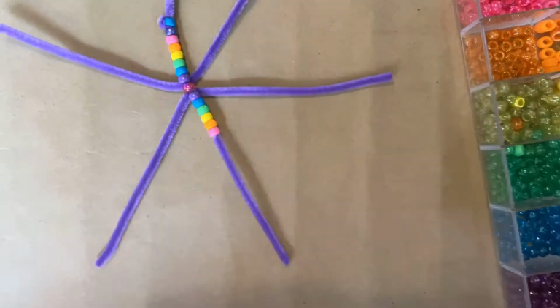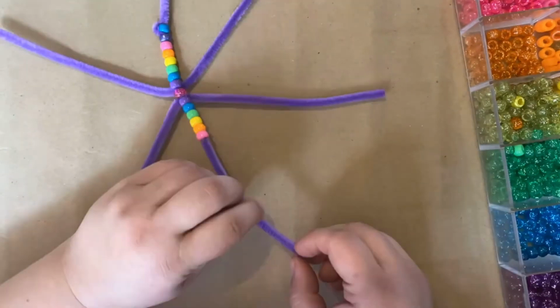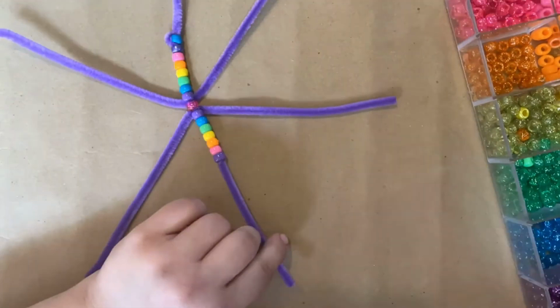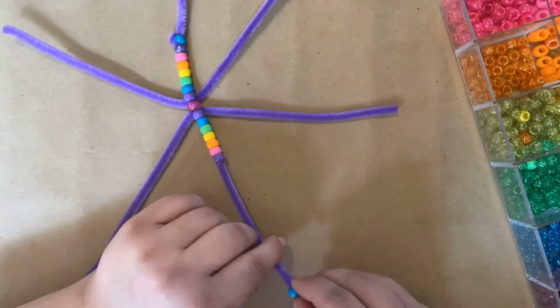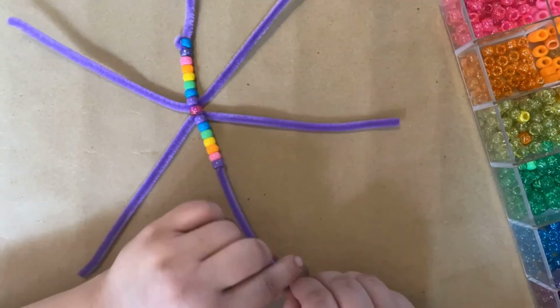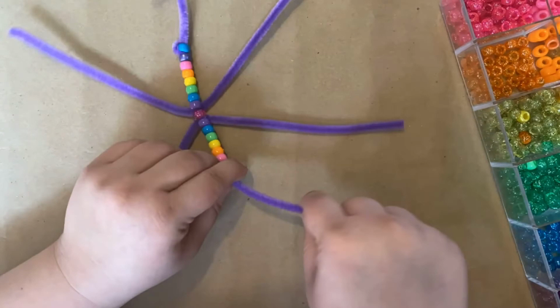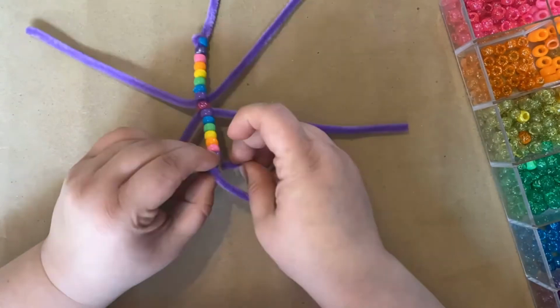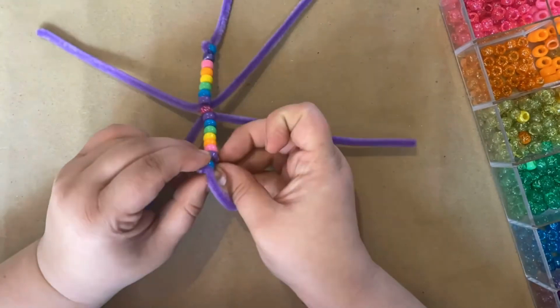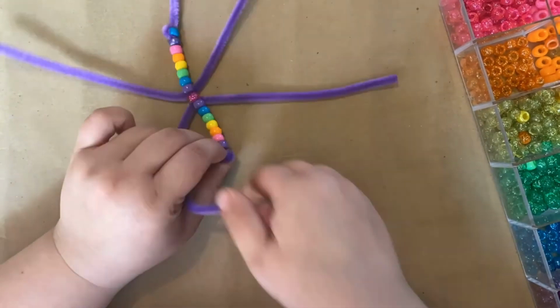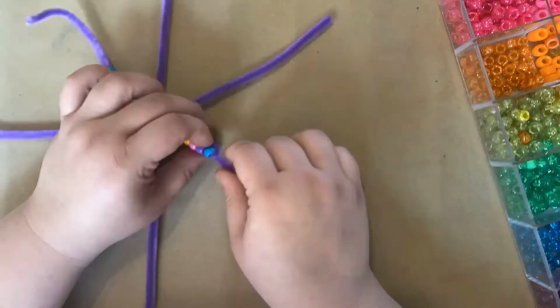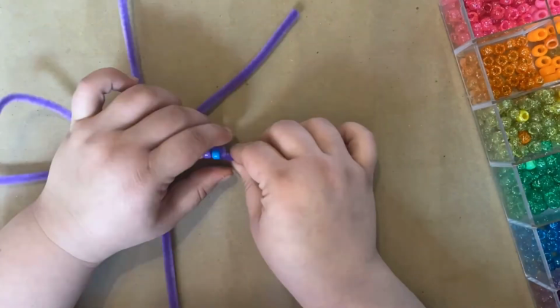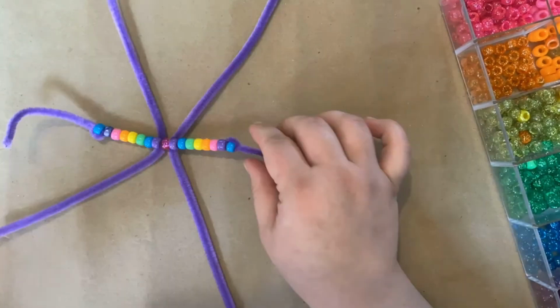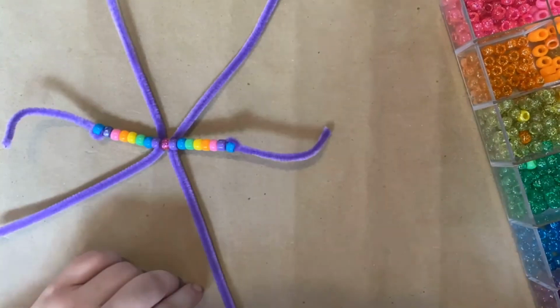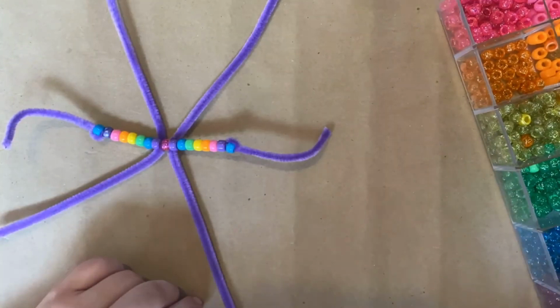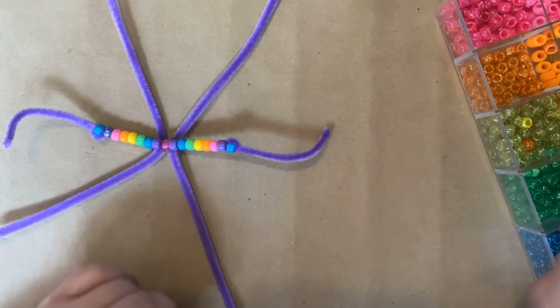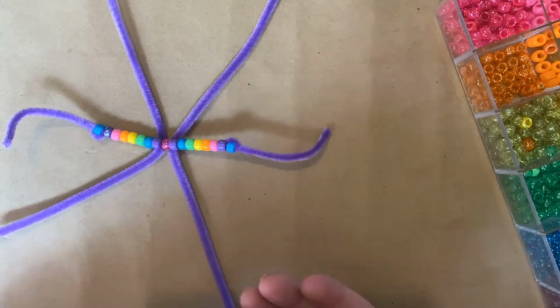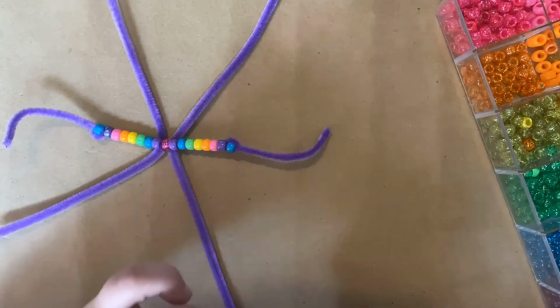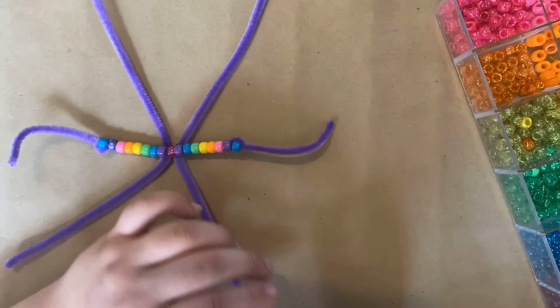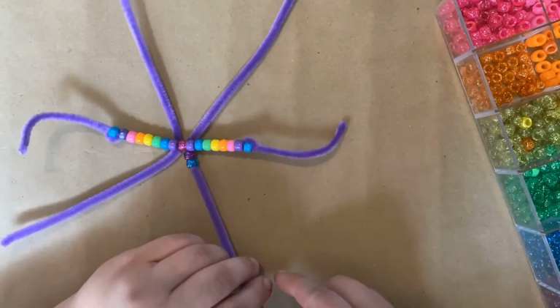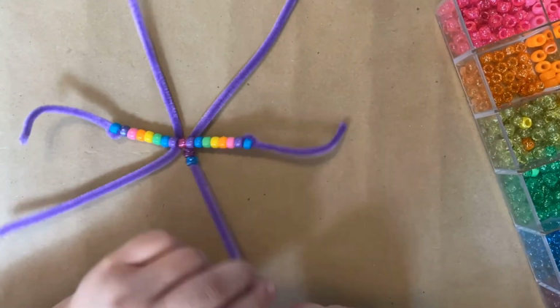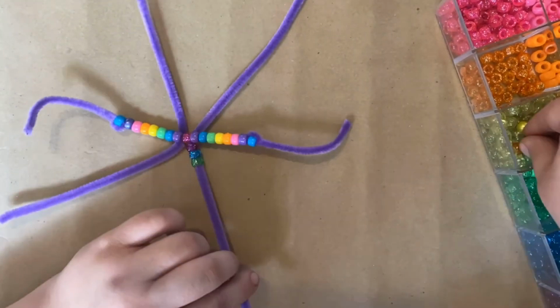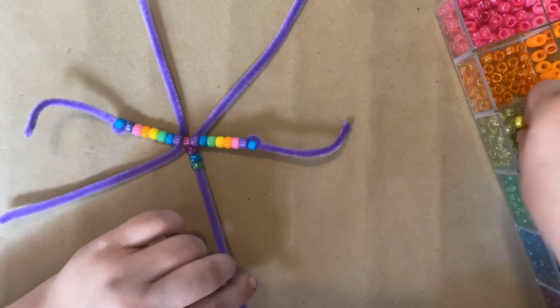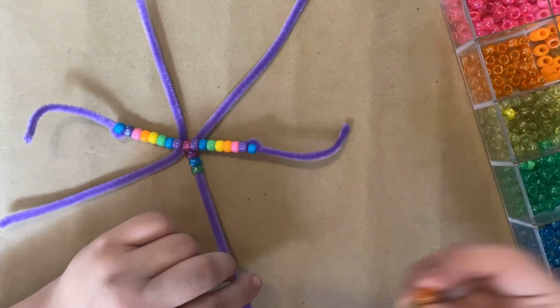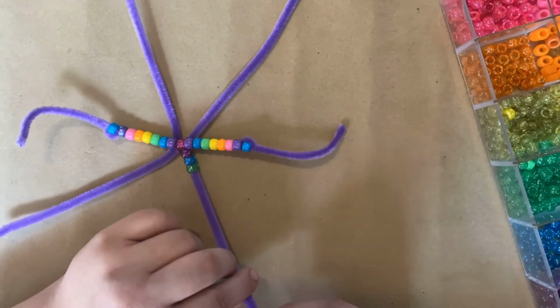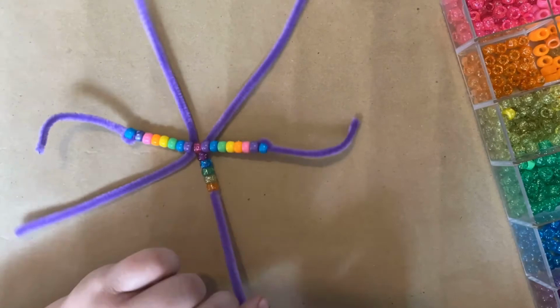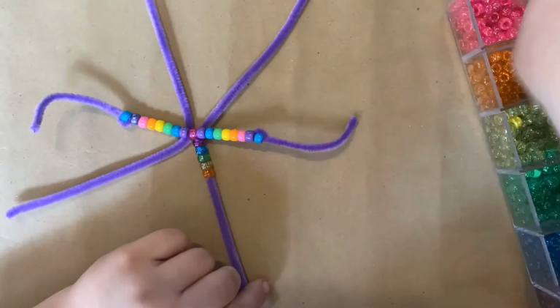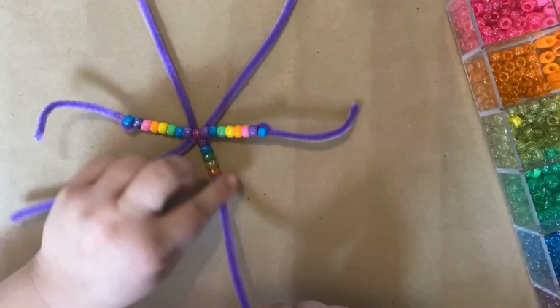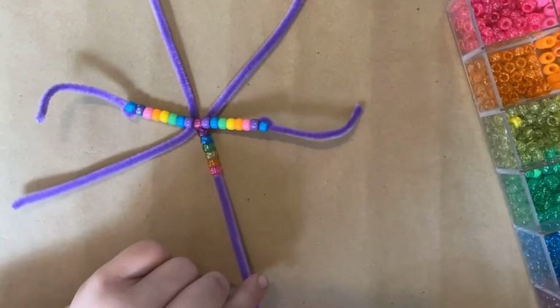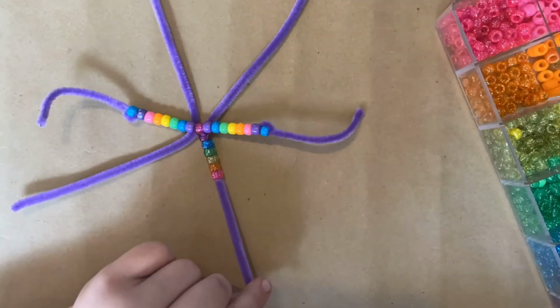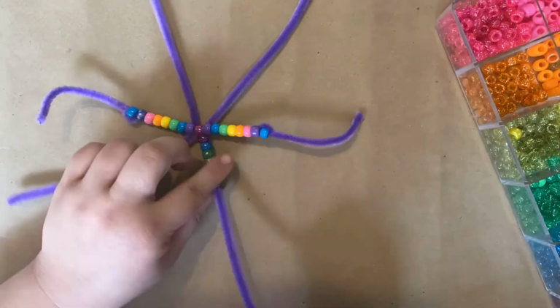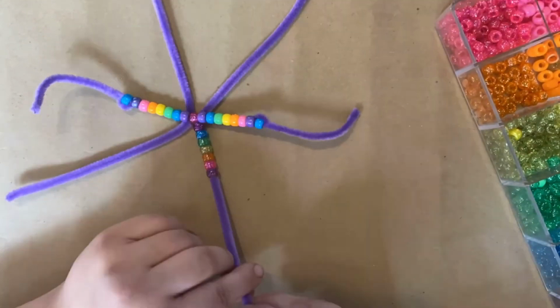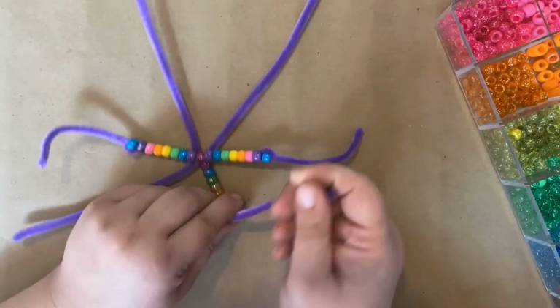You can use as many beads as you like on each point. I just recommend using the same amount on each point and using at least eight on each of your points.